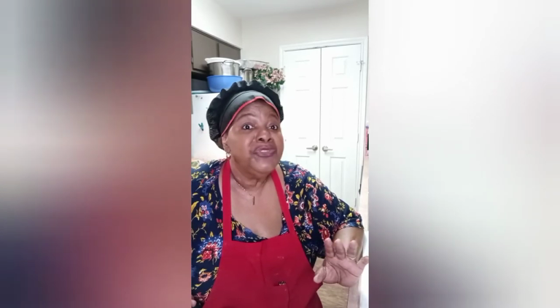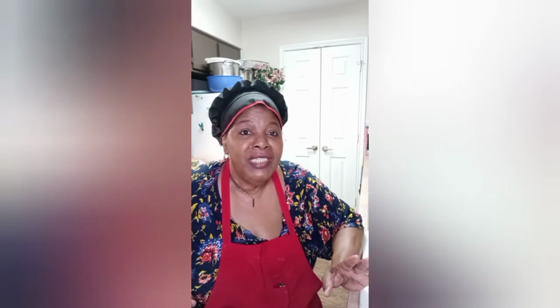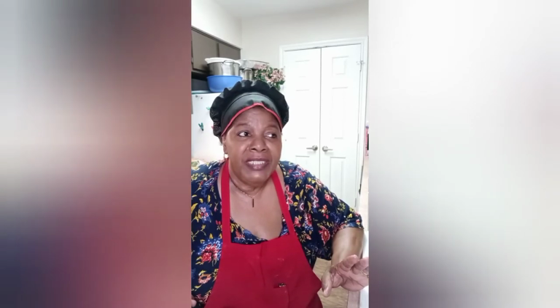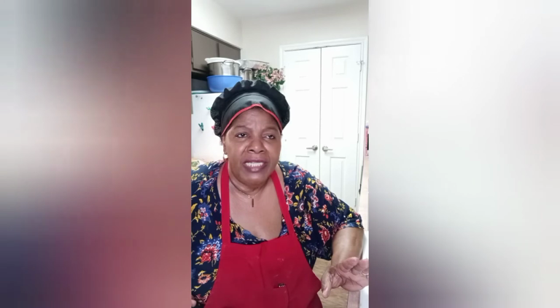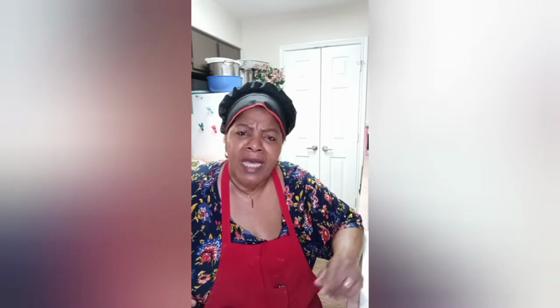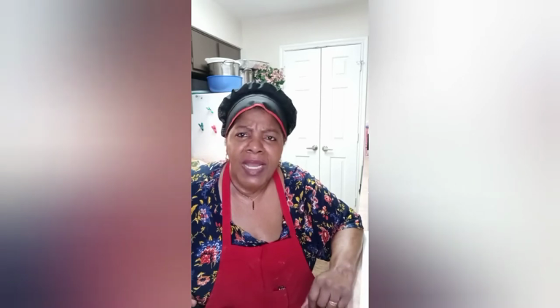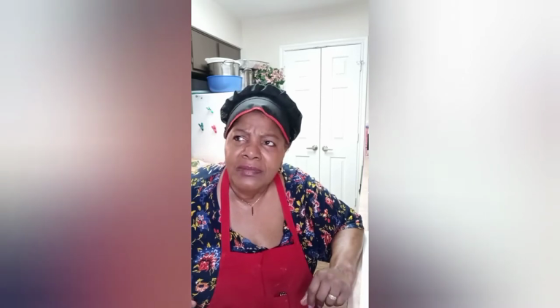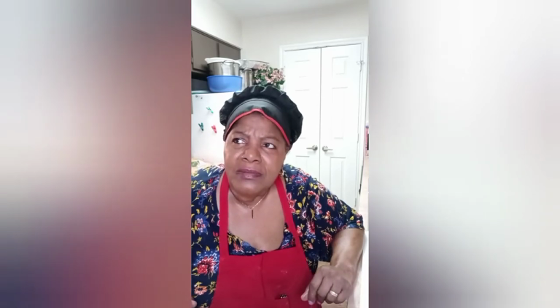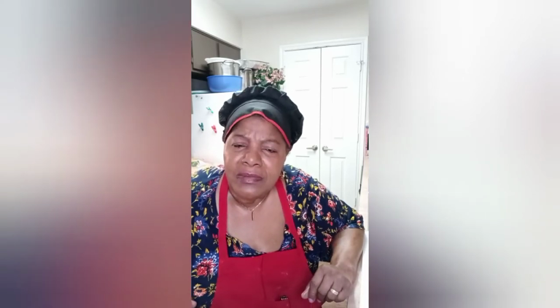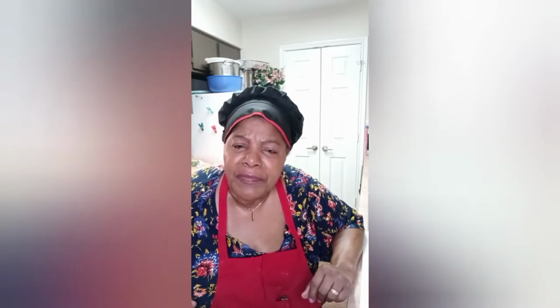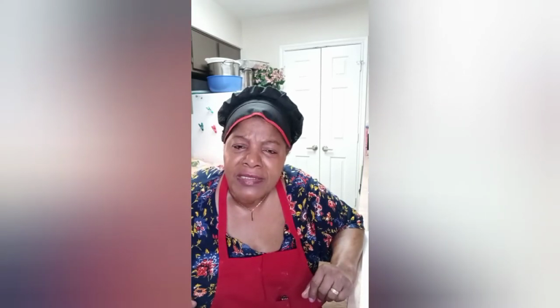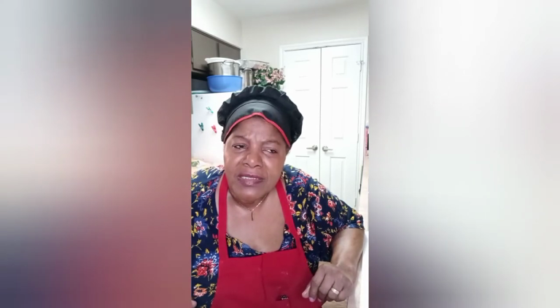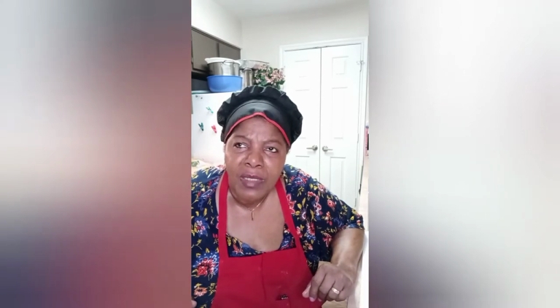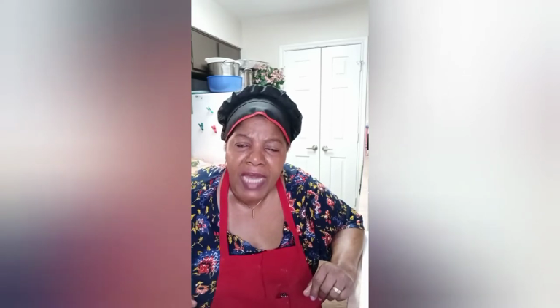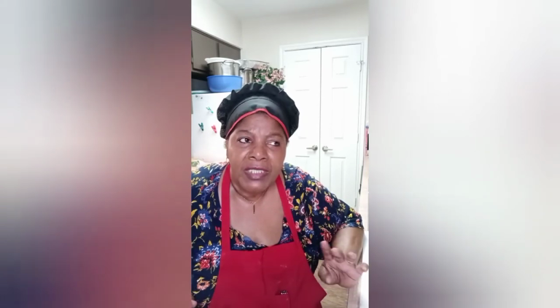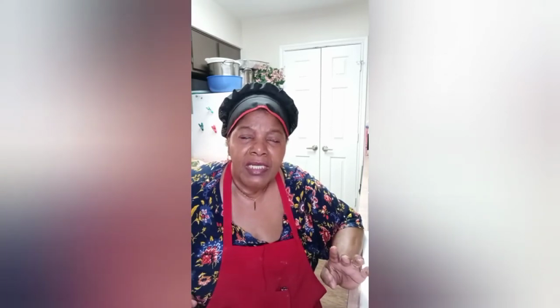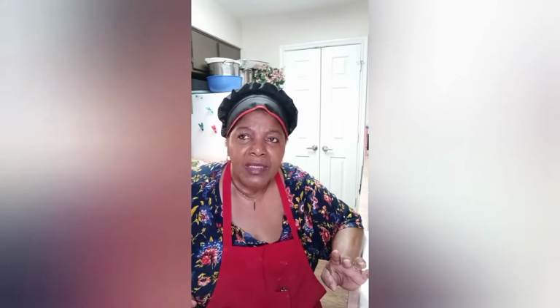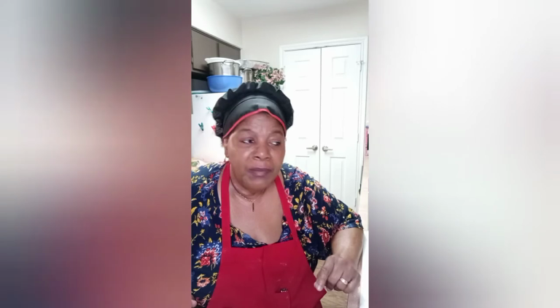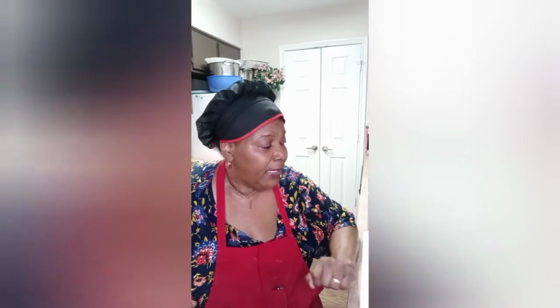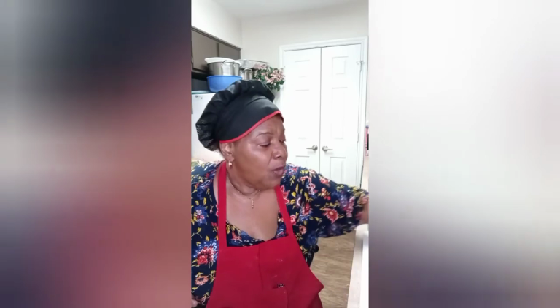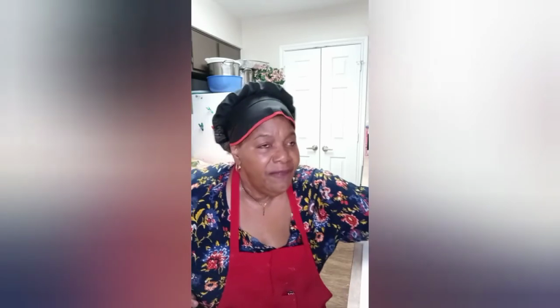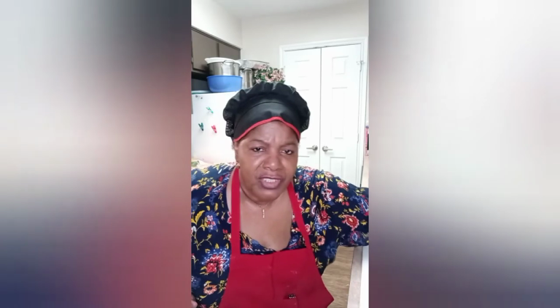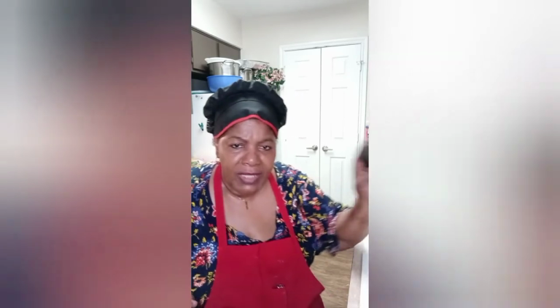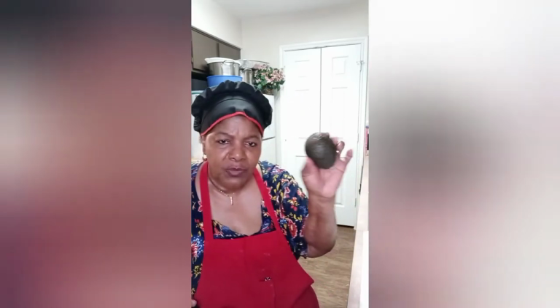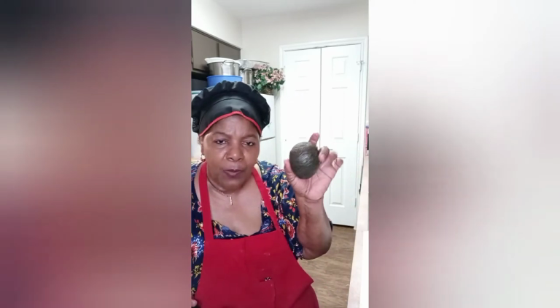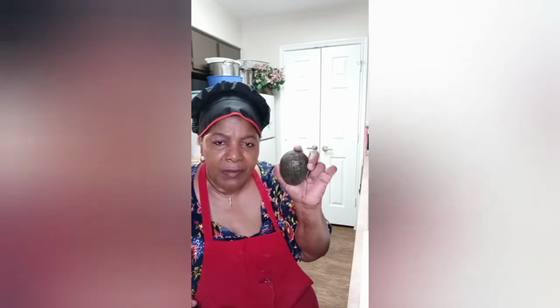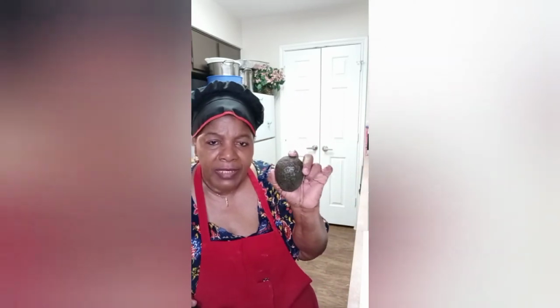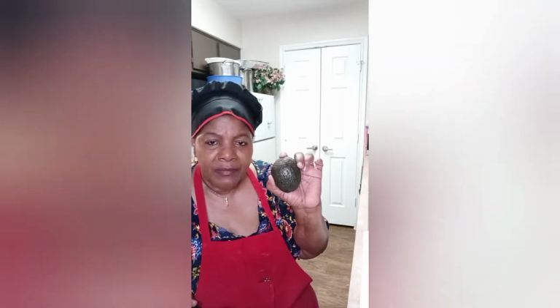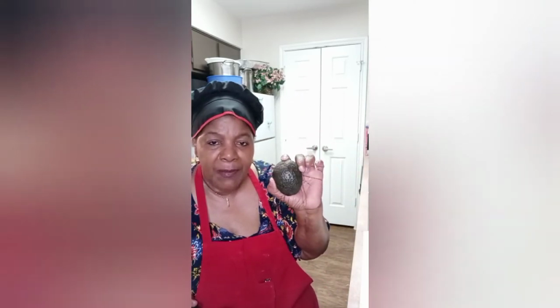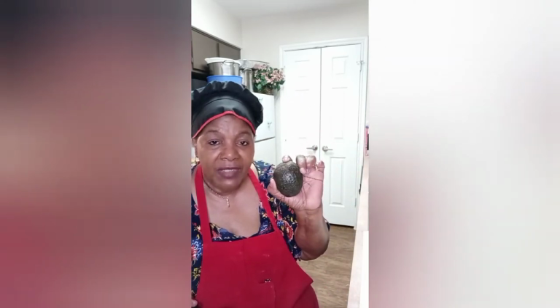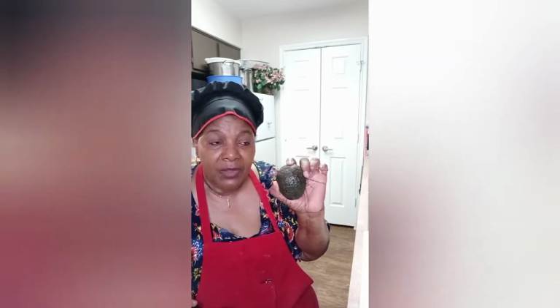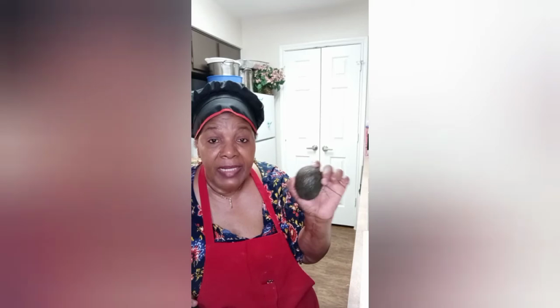It was really, really good and I thought, why not fix a small amount of guacamole? So I have just one good ripe avocado right now.